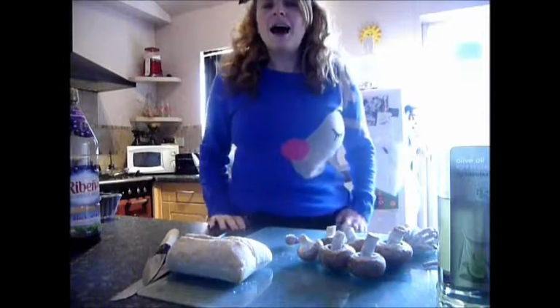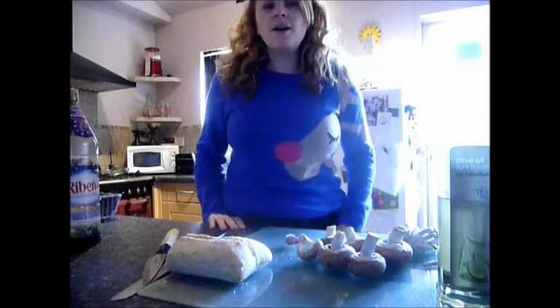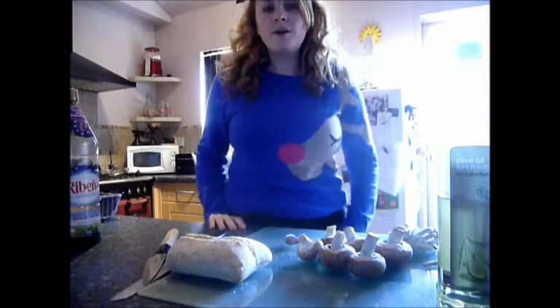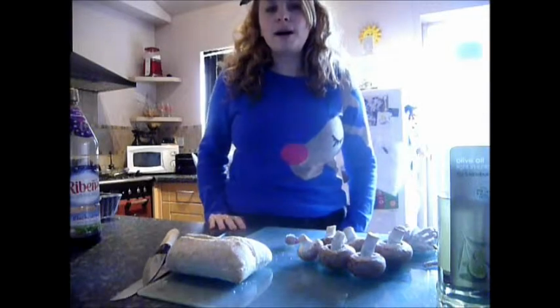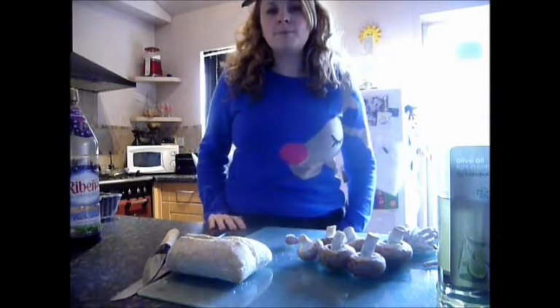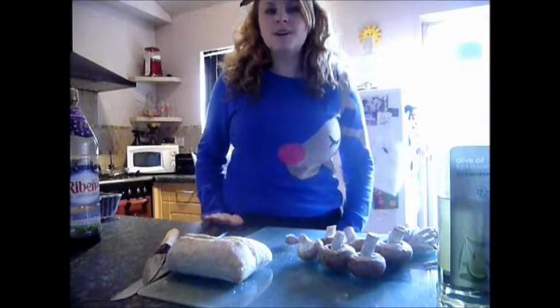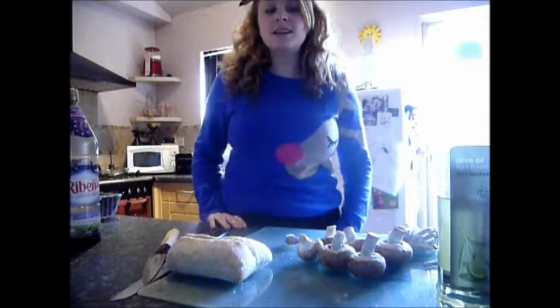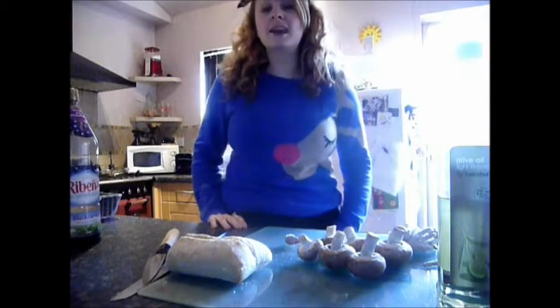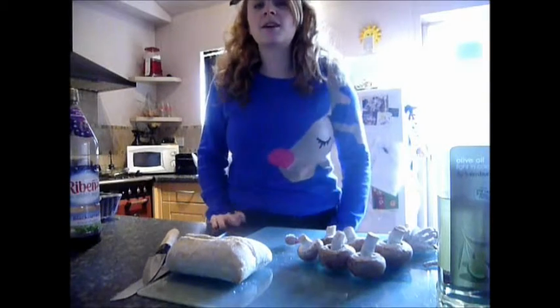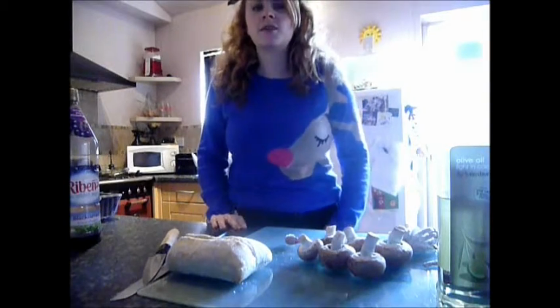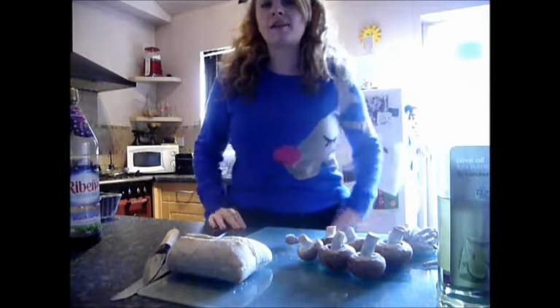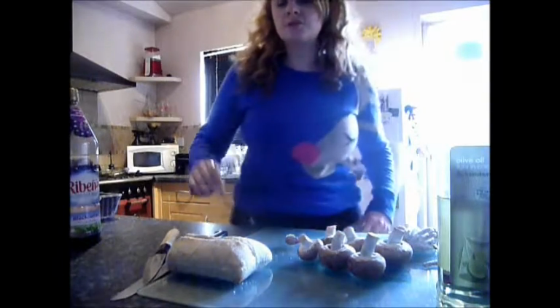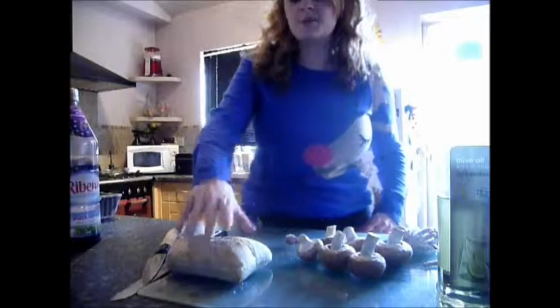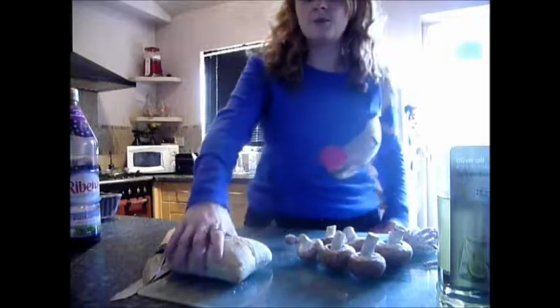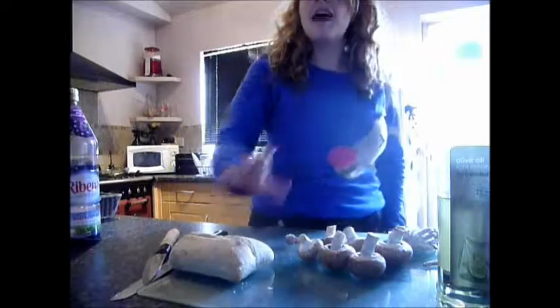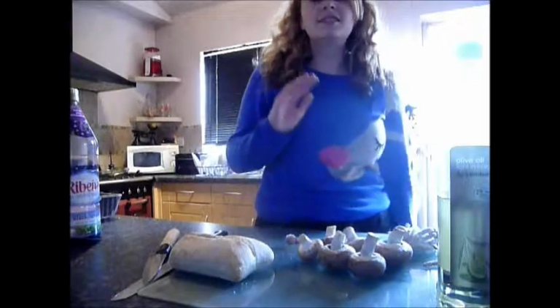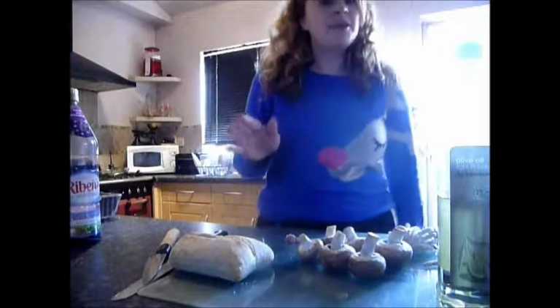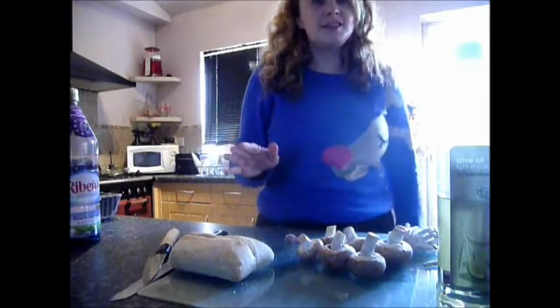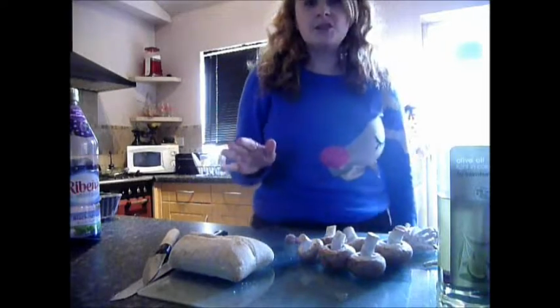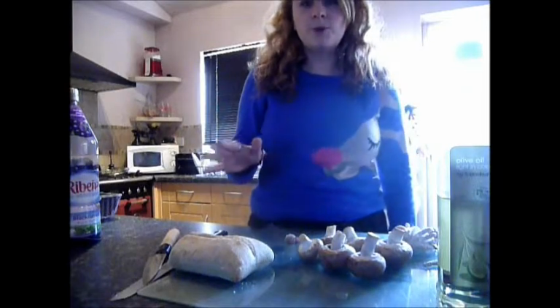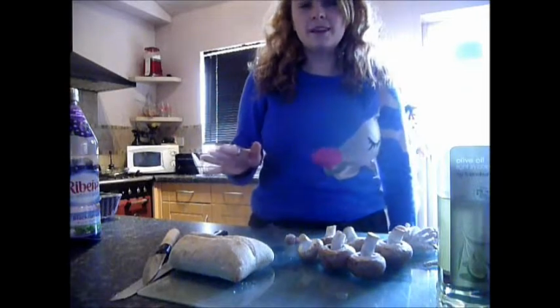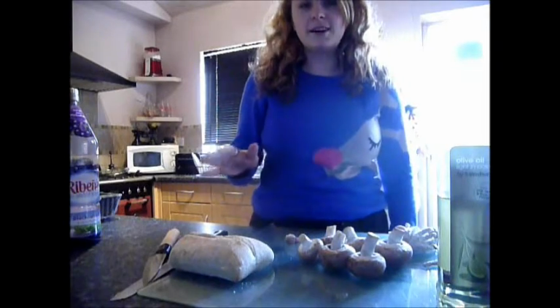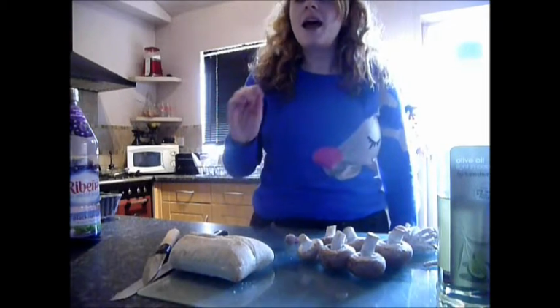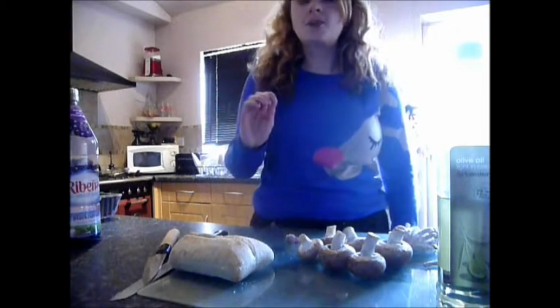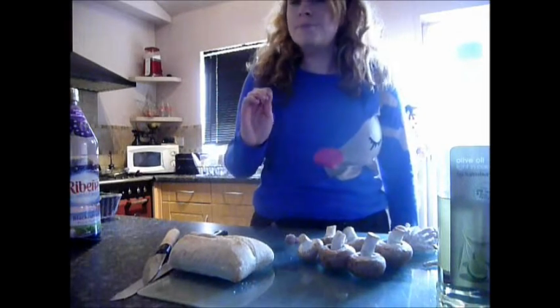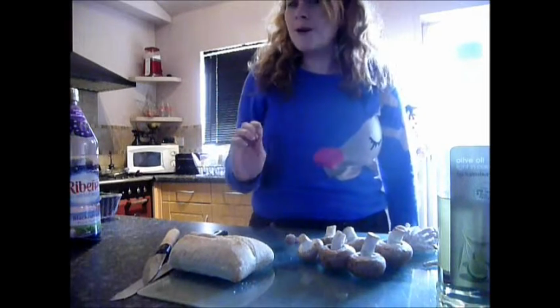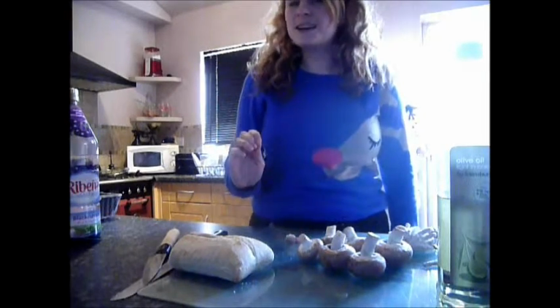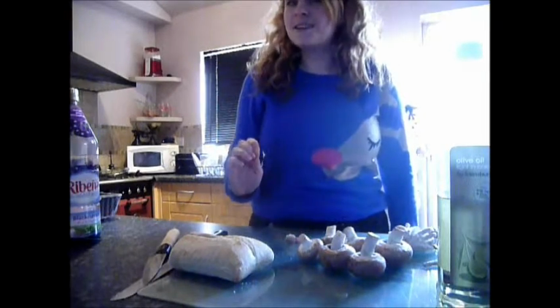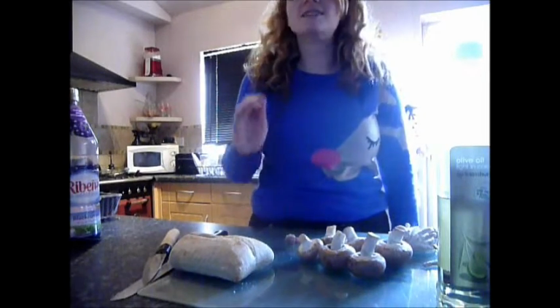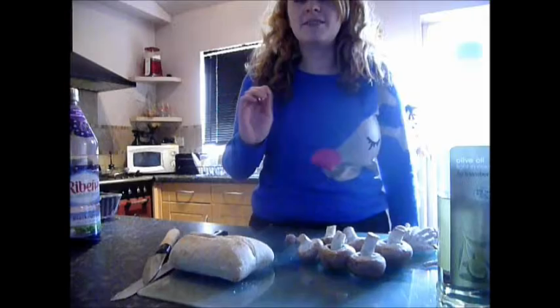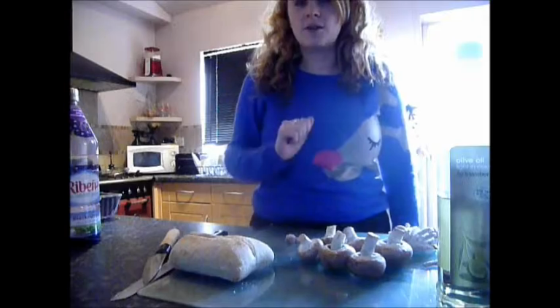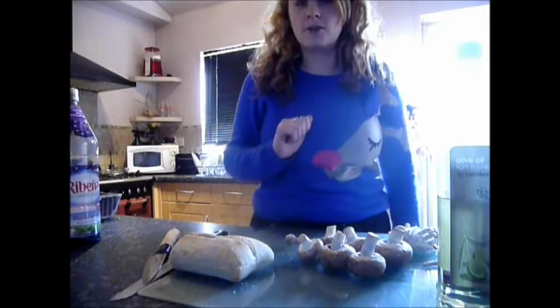Hello everyone, my name is Rosie and today we are going to do garlic mushrooms on toast. This is my first YouTube cooking video, so I apologise in advance if it's awful.